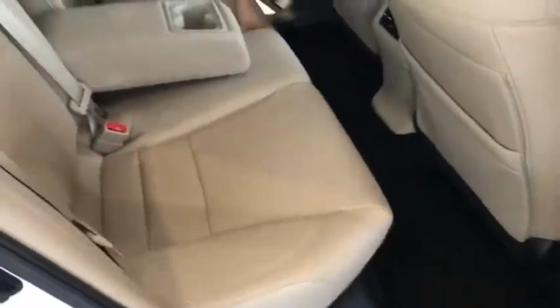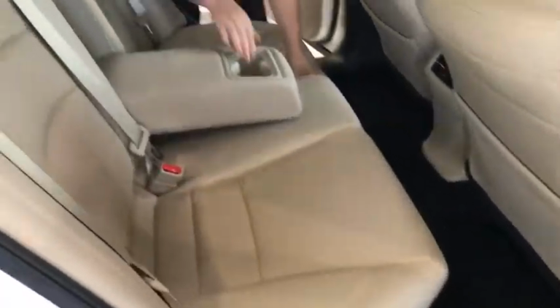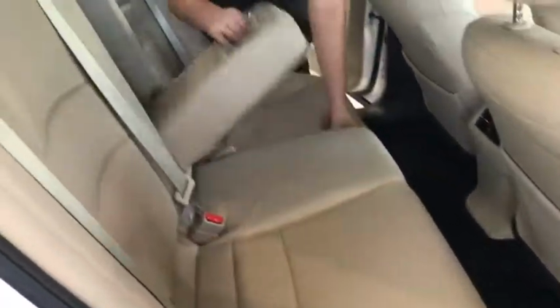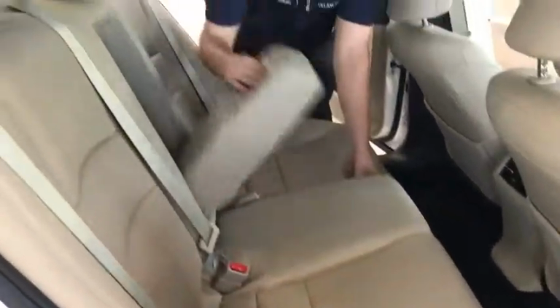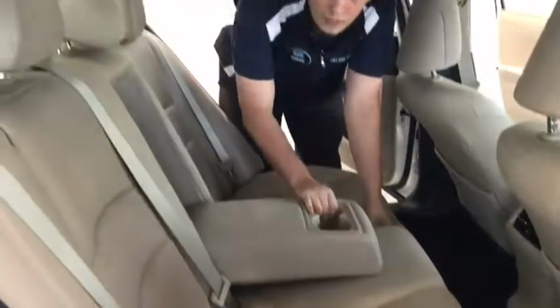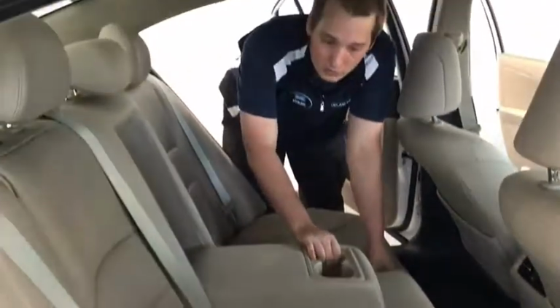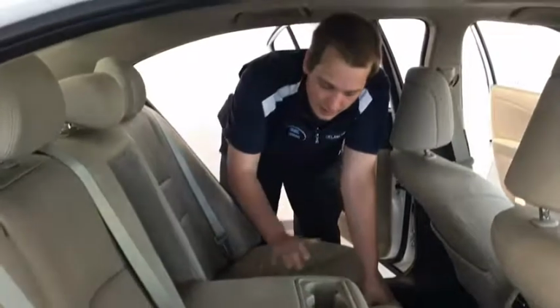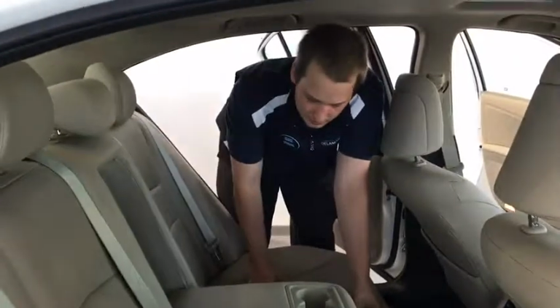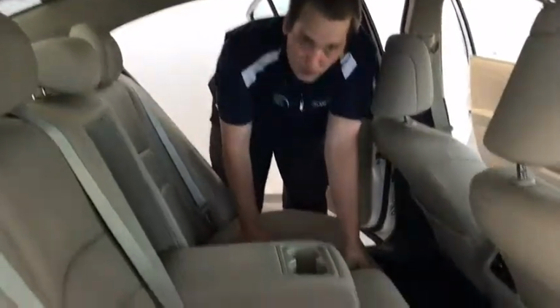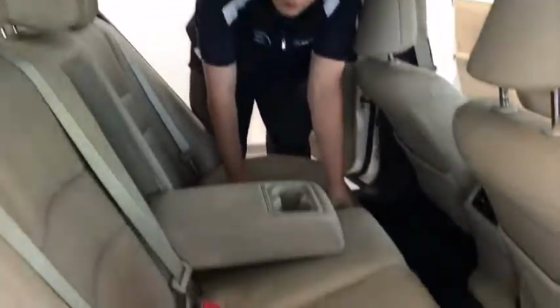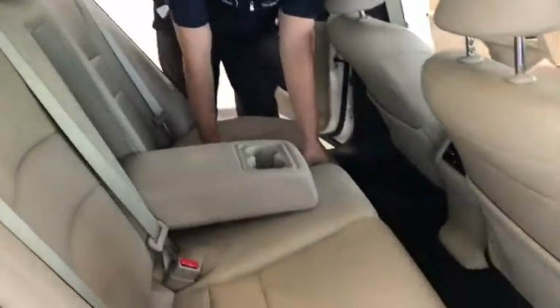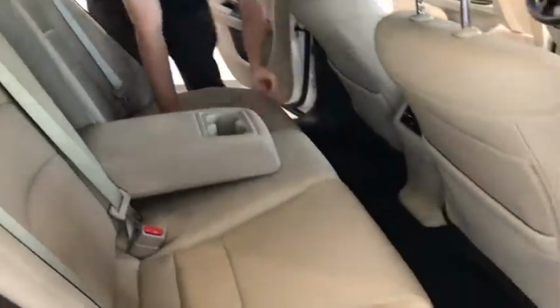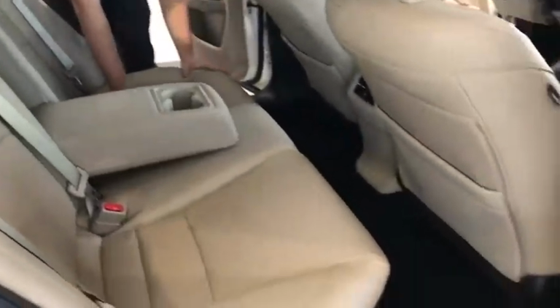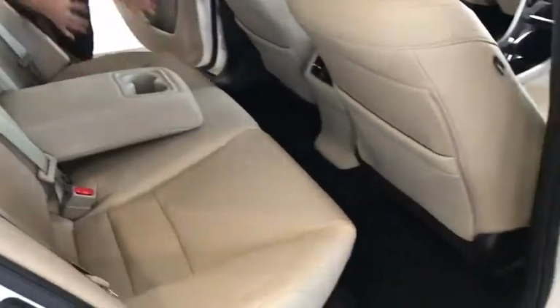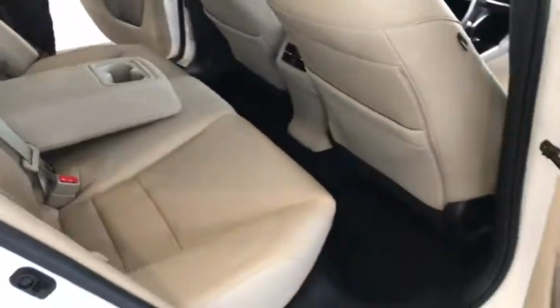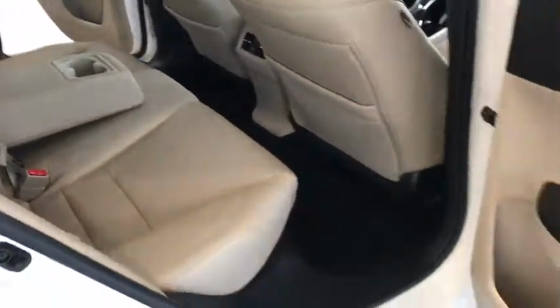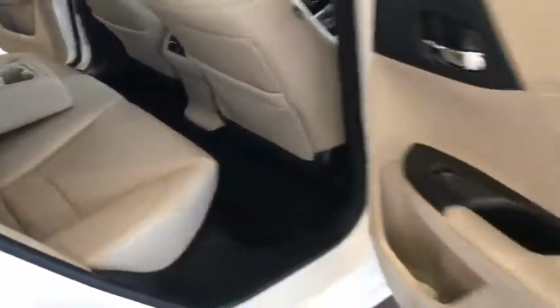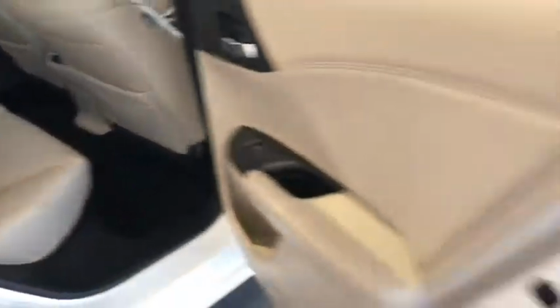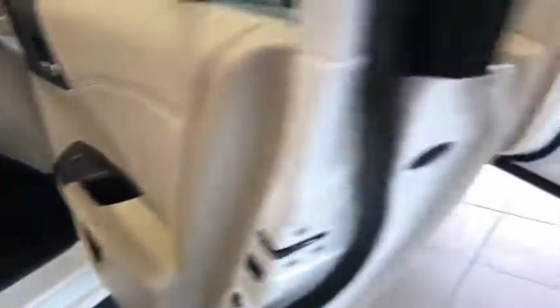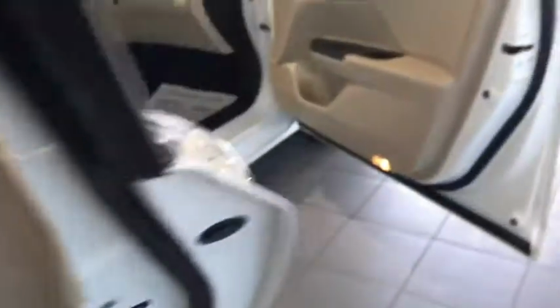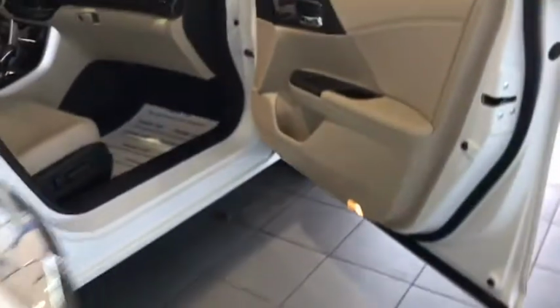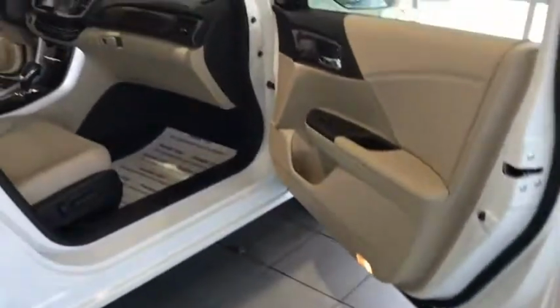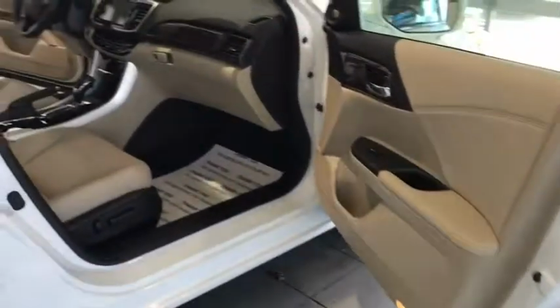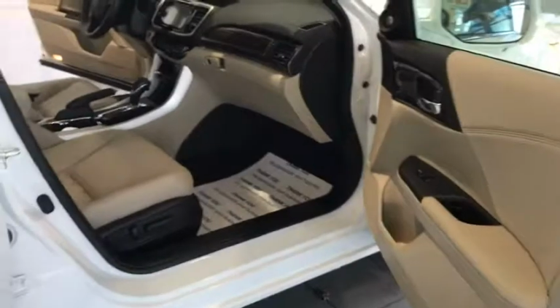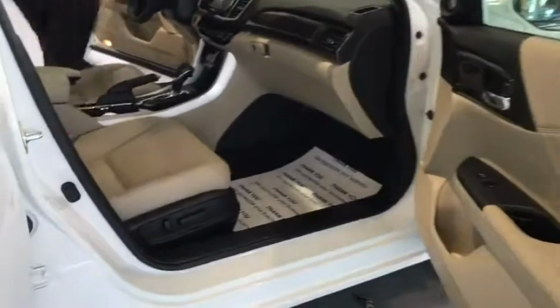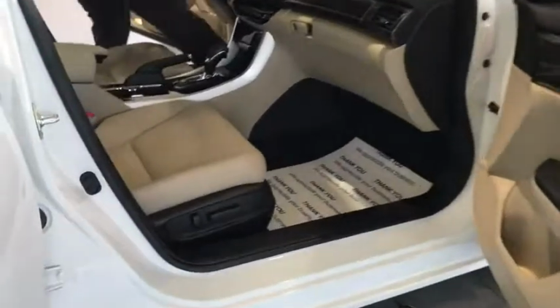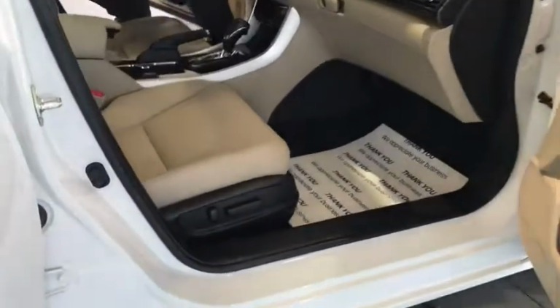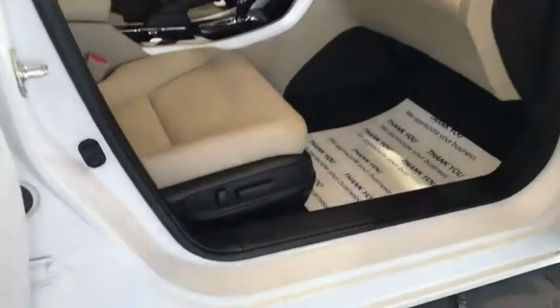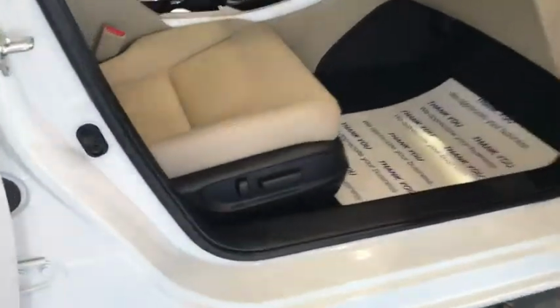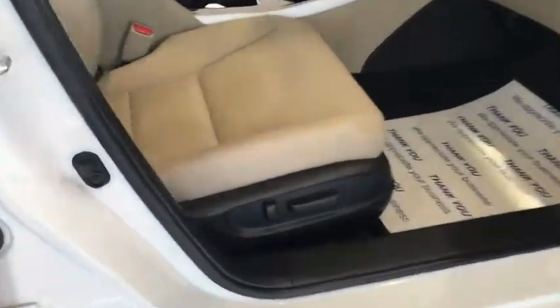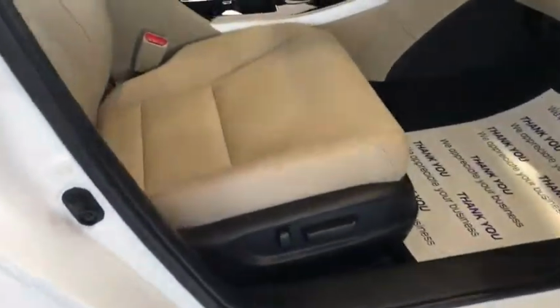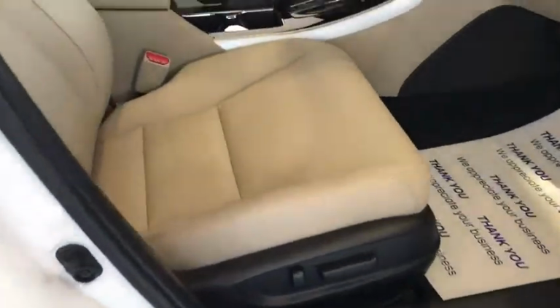You also have drop-down cup holders and a super comfortable leather interior. It looks great and it's a lot of fun to drive in.